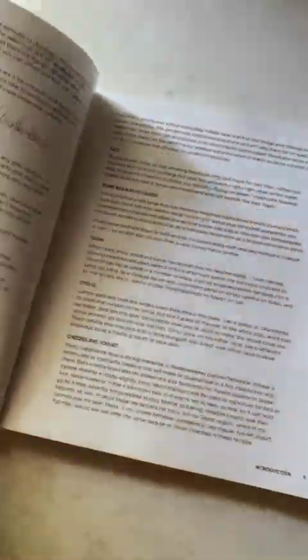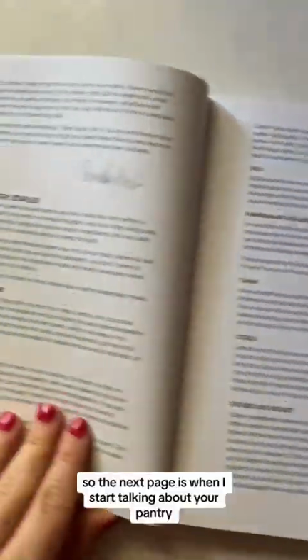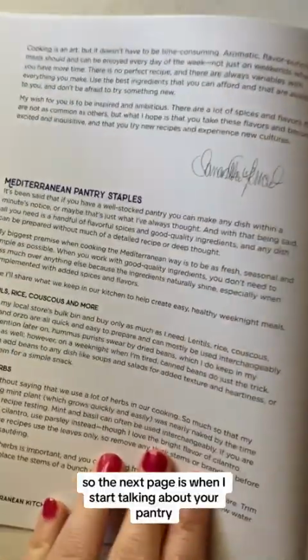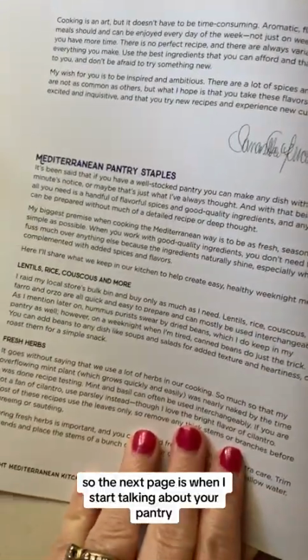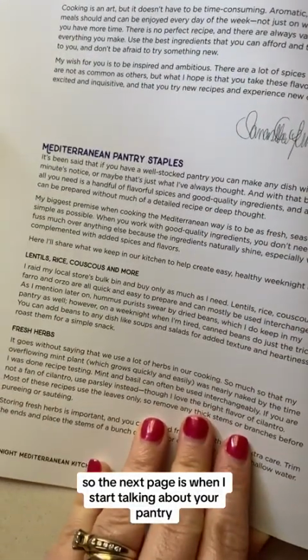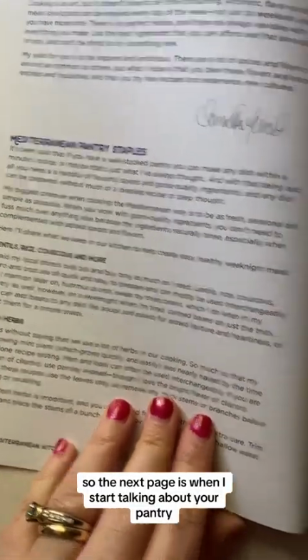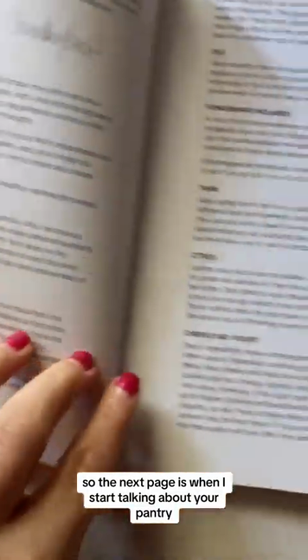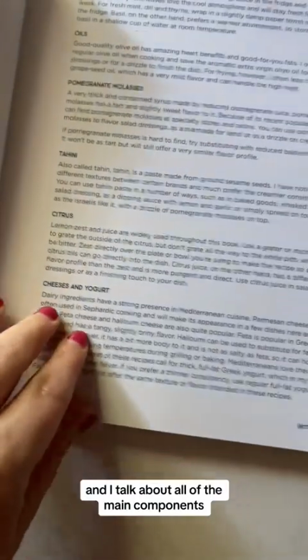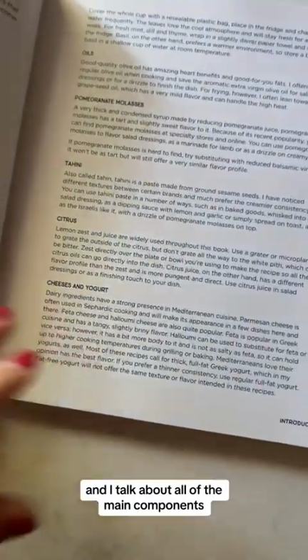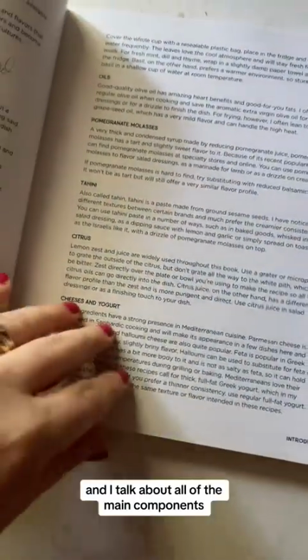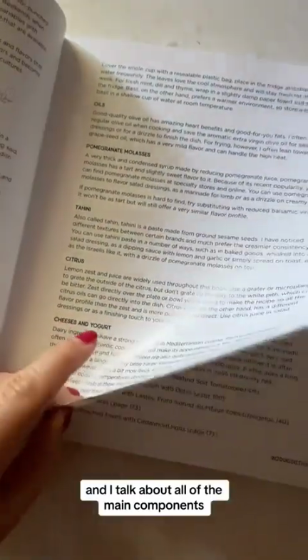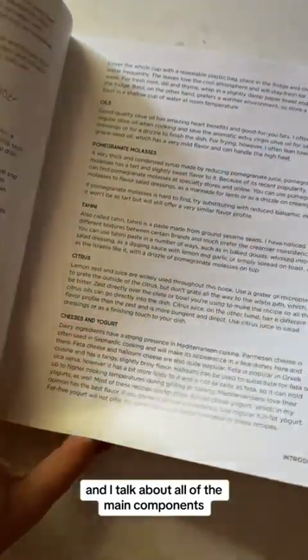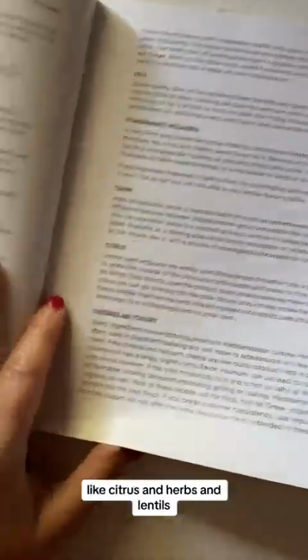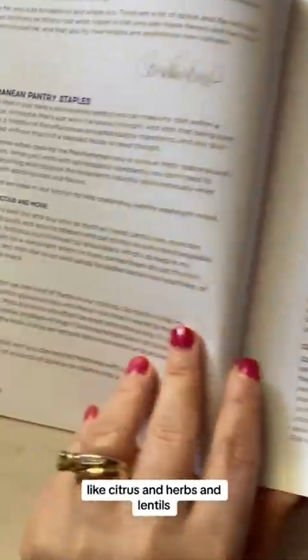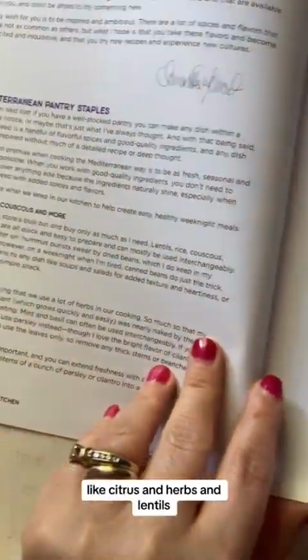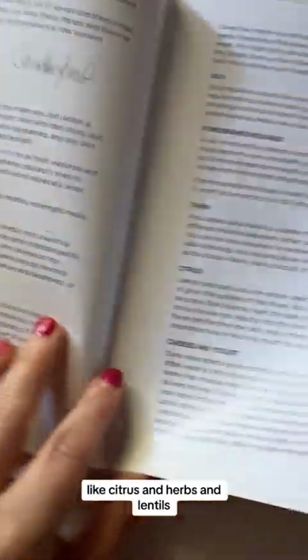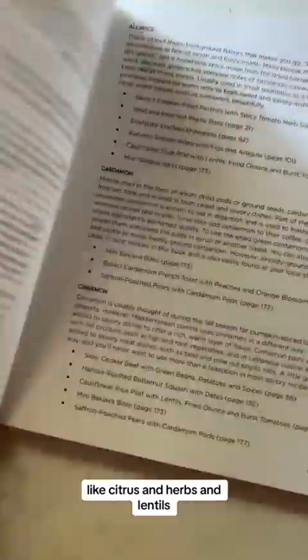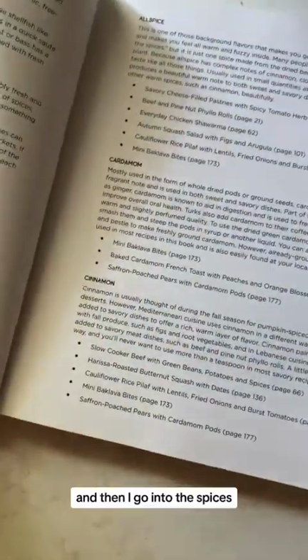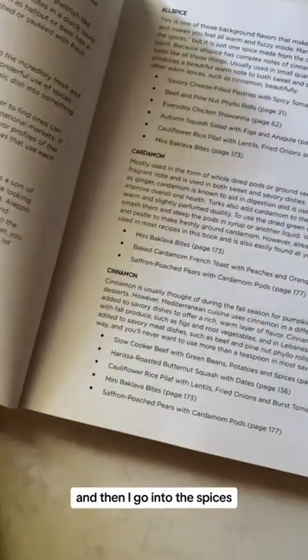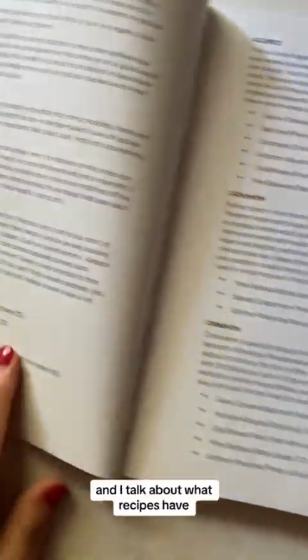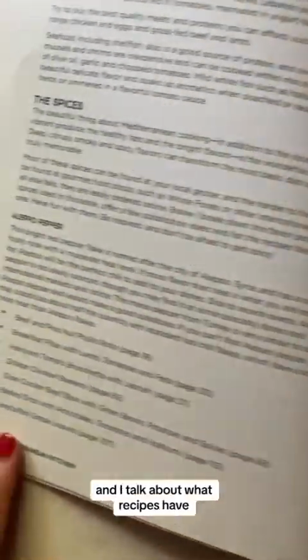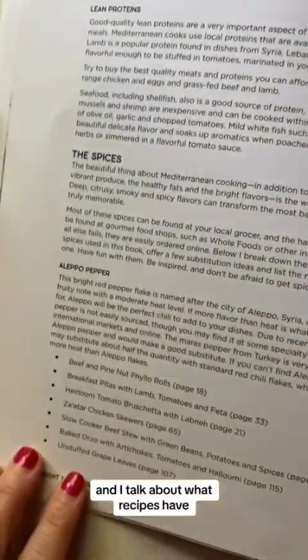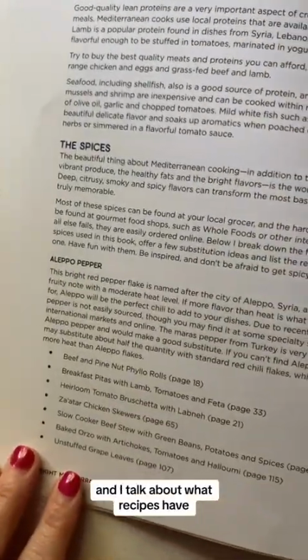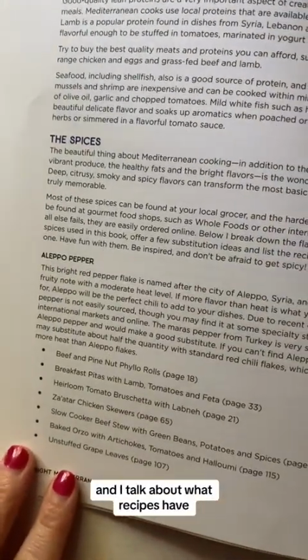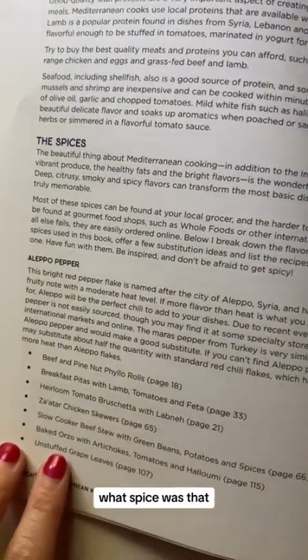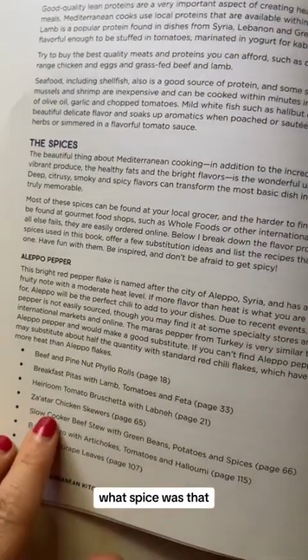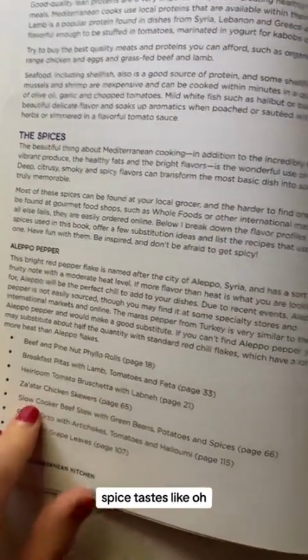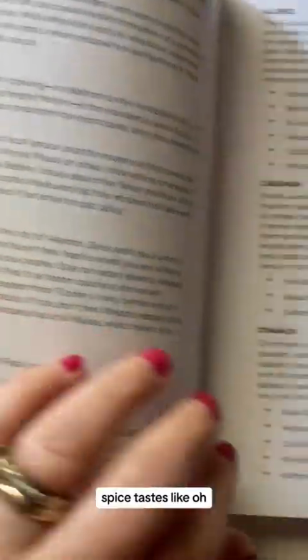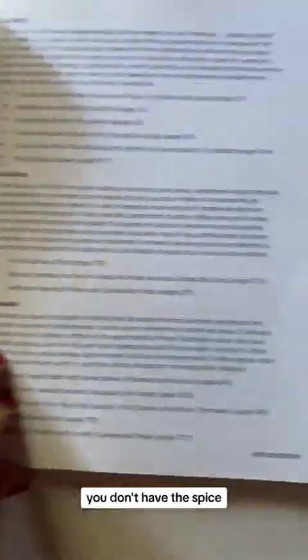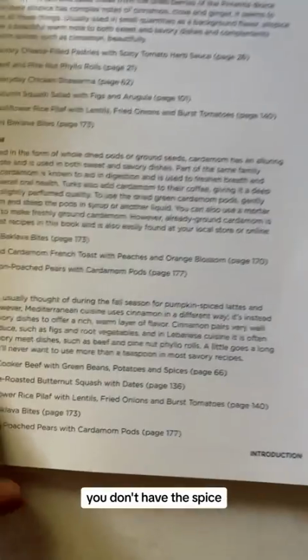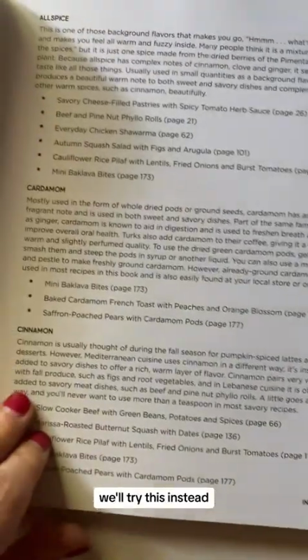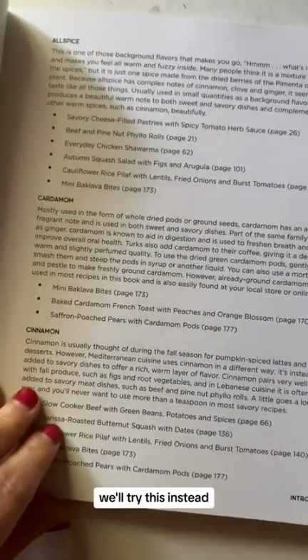The next pages are where I start talking about your pantry. I cover all the main components like citrus, herbs, and lentils, and then I go into the spices — what recipes use each spice, what it tastes like, and what to try instead if you don't have it.